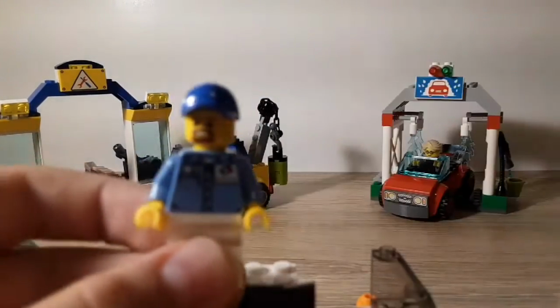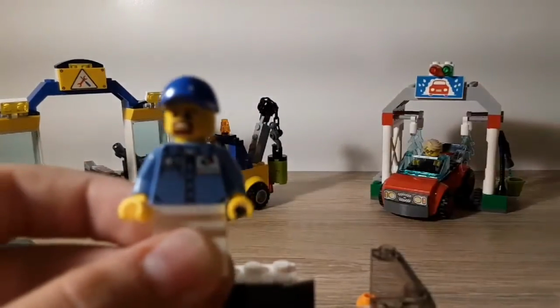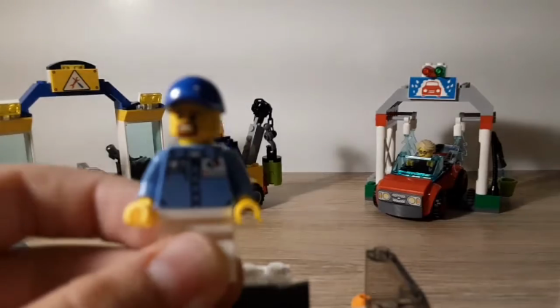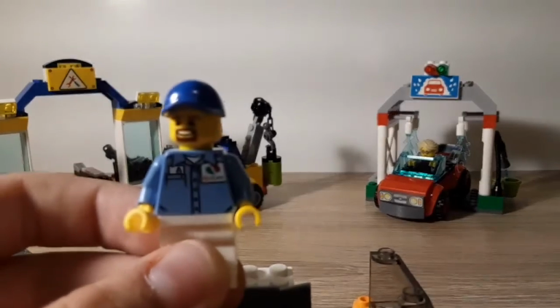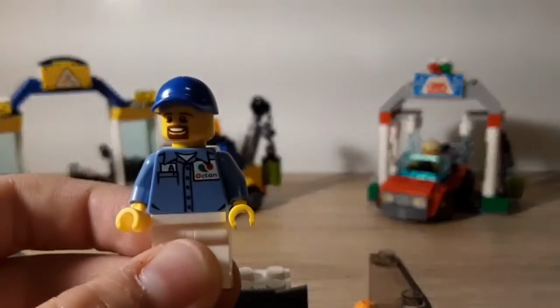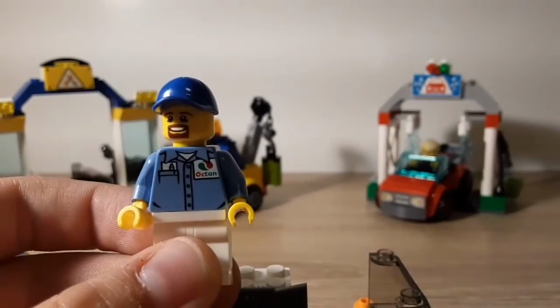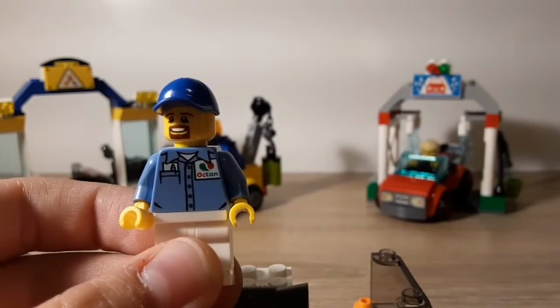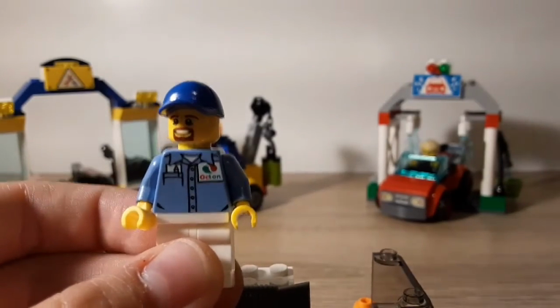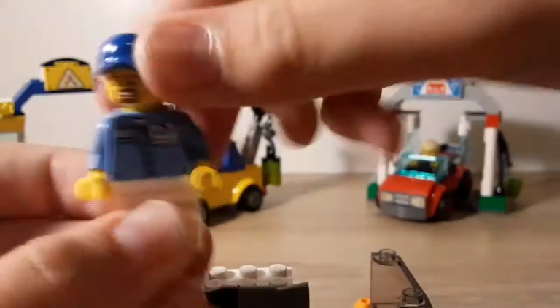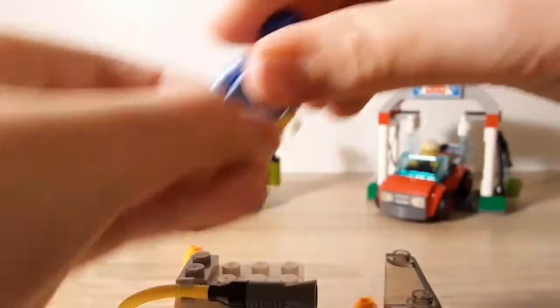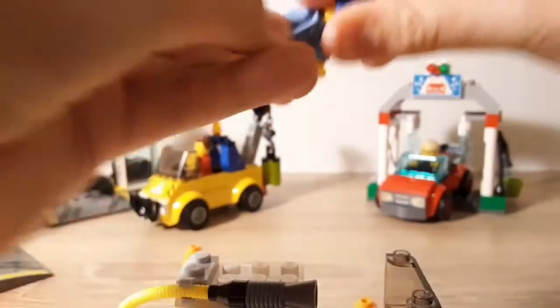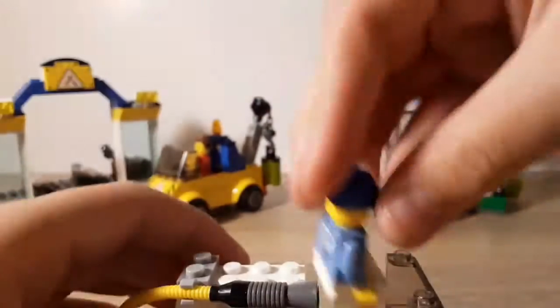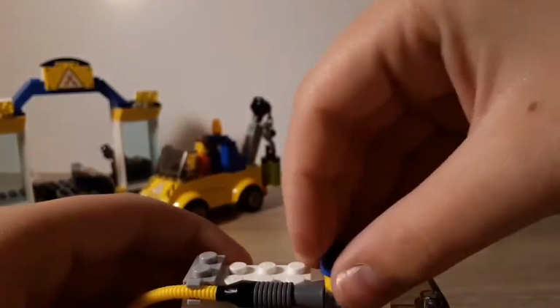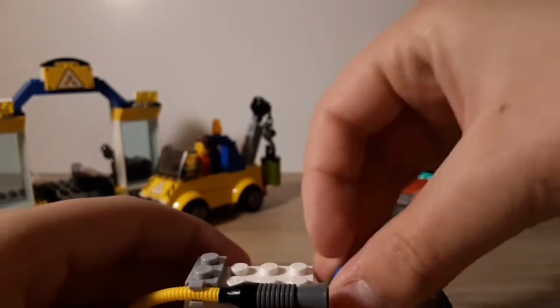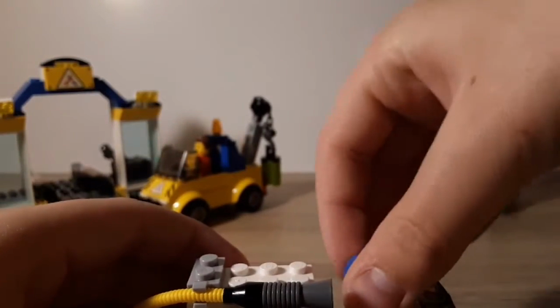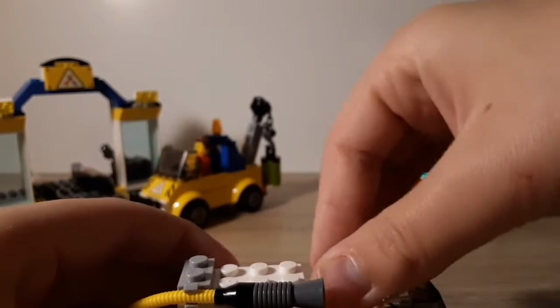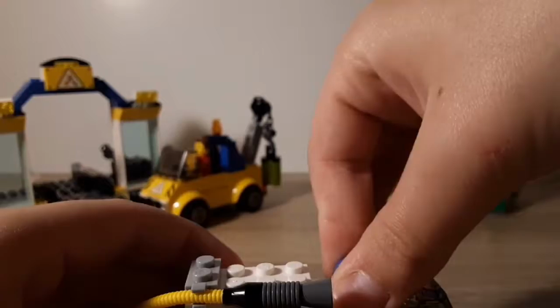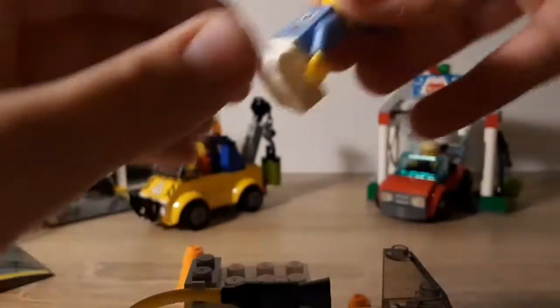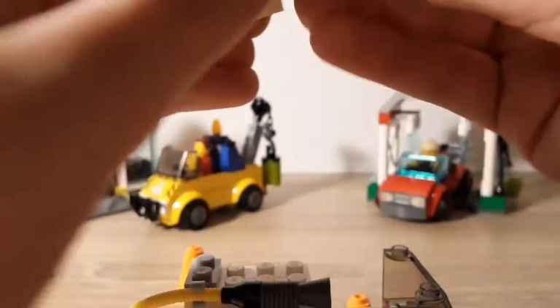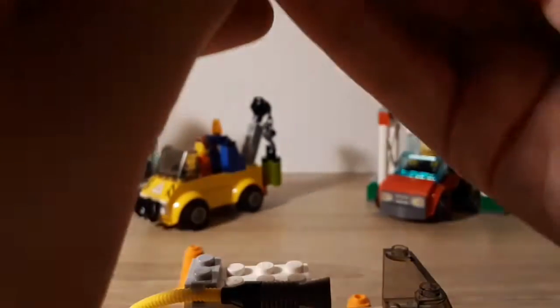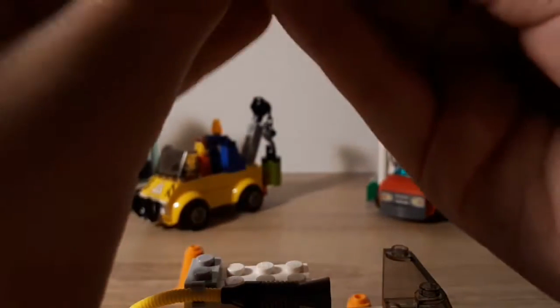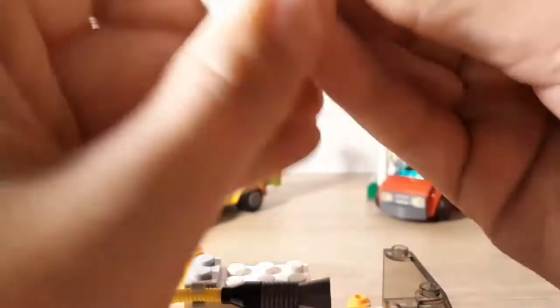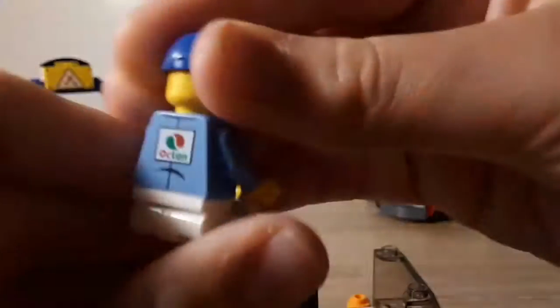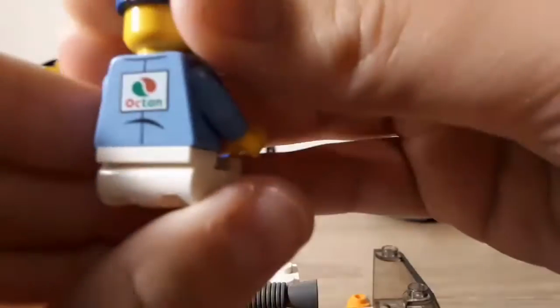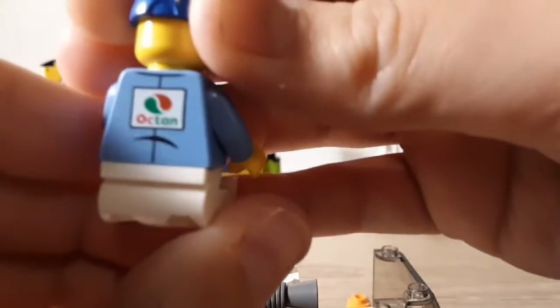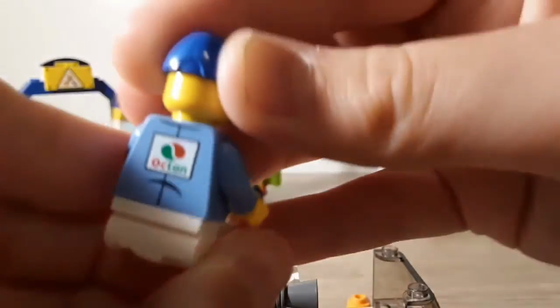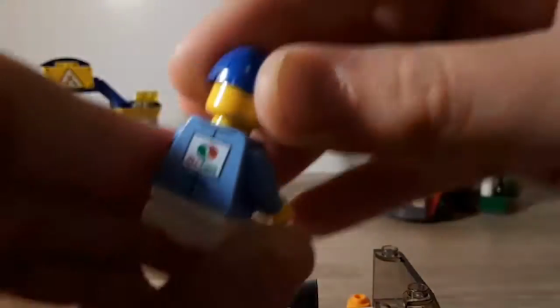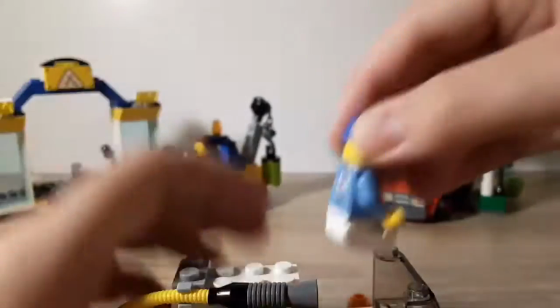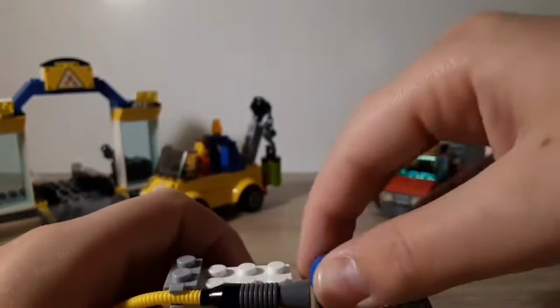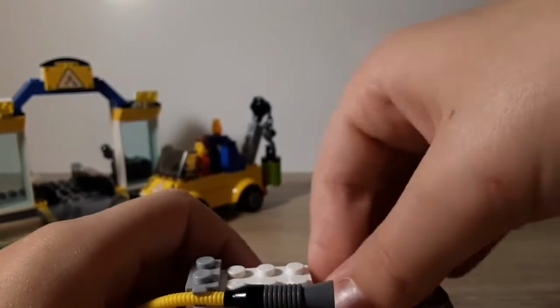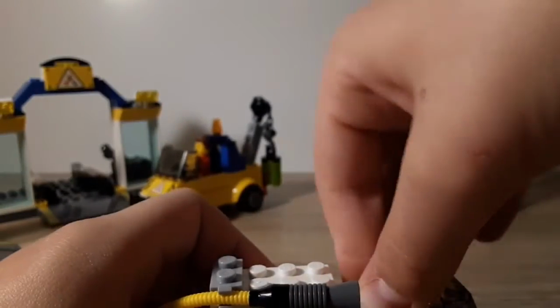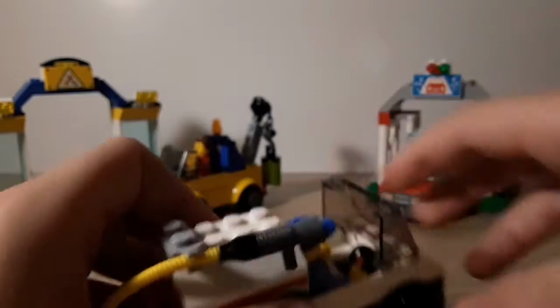Let me focus the camera. There he is. Put him in there. Octane on the back. Put him back in there.